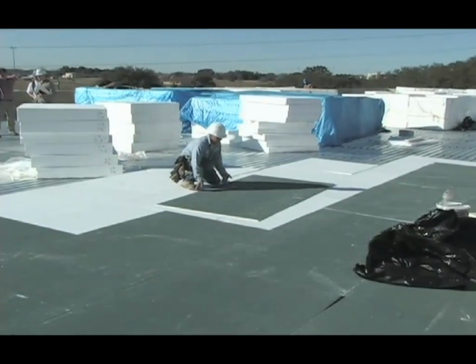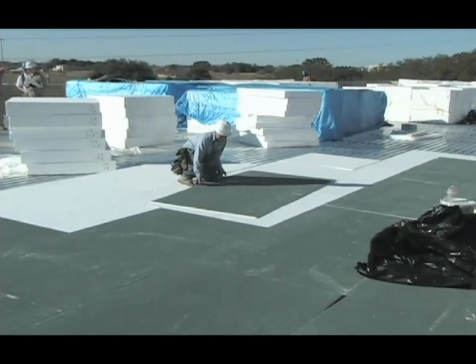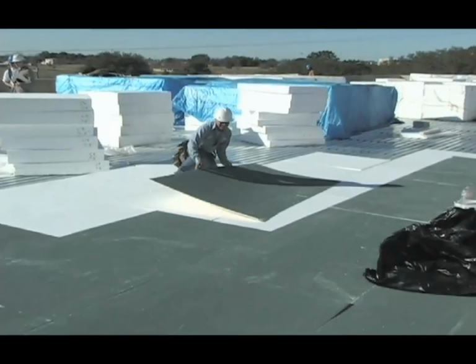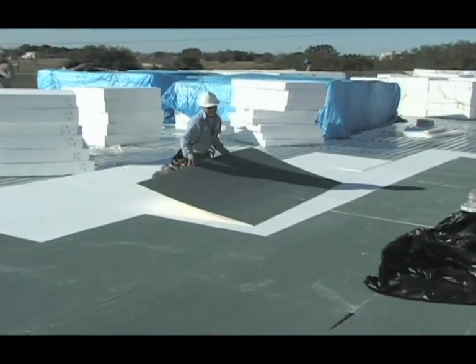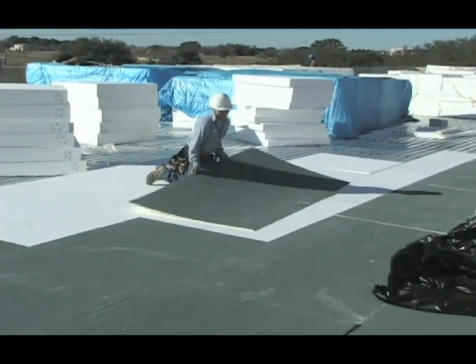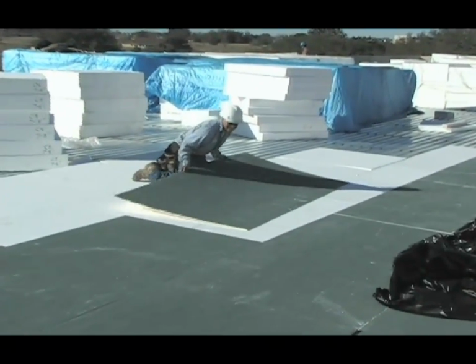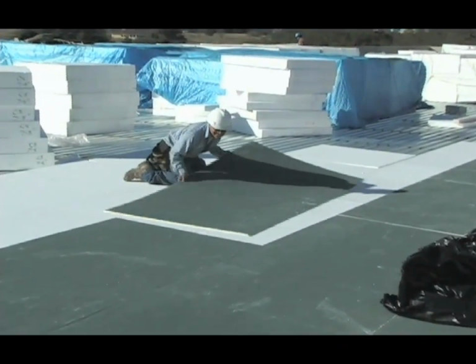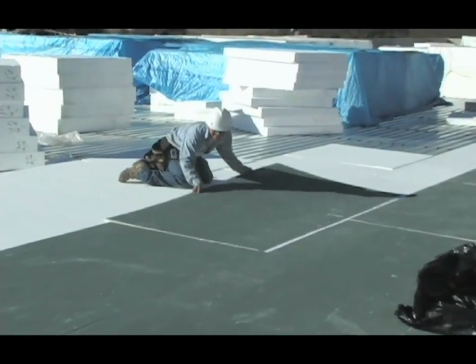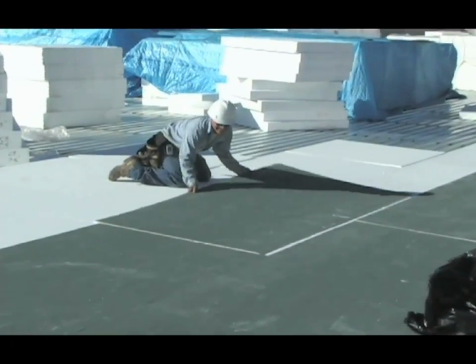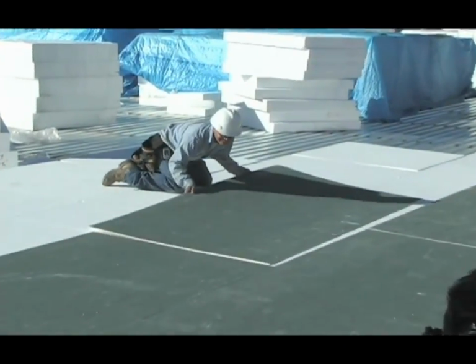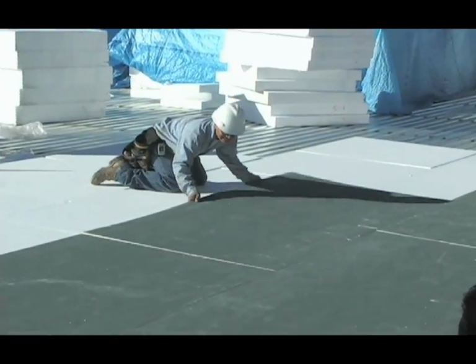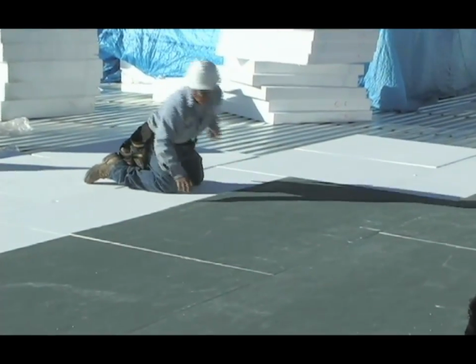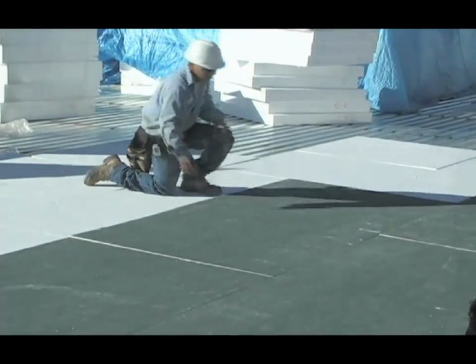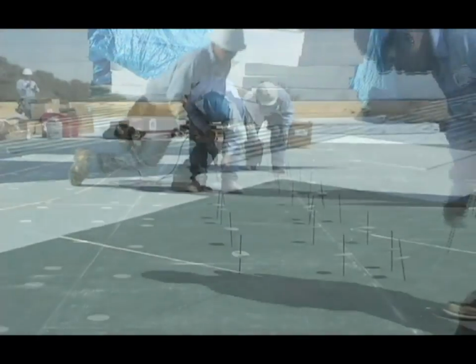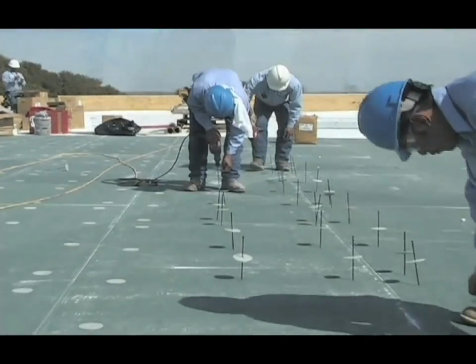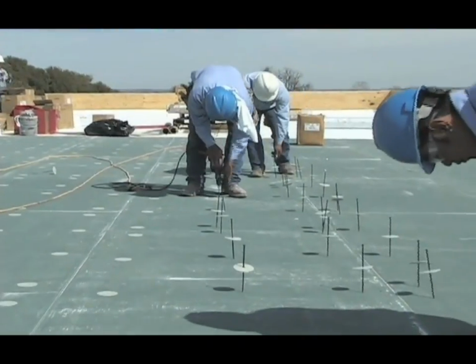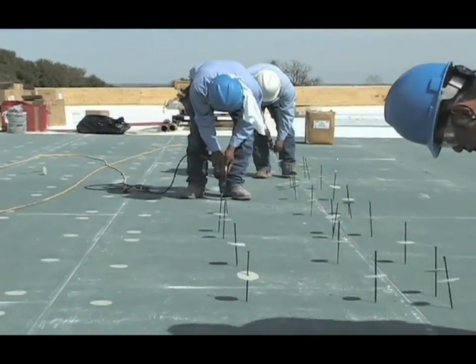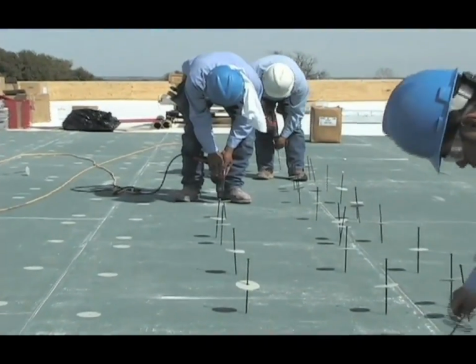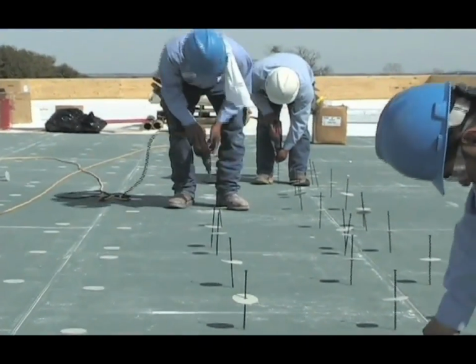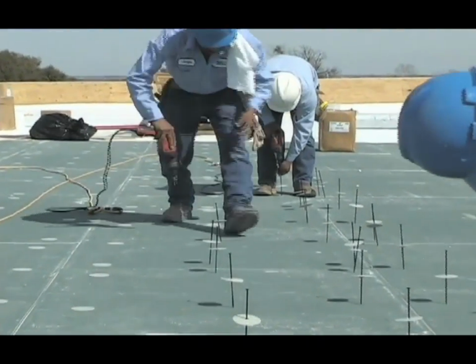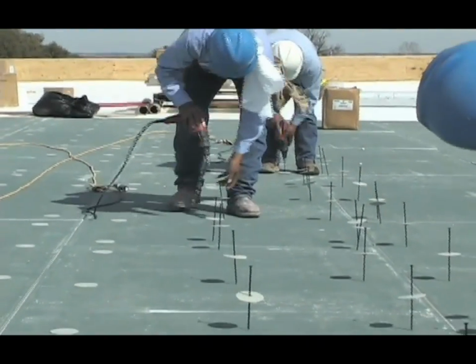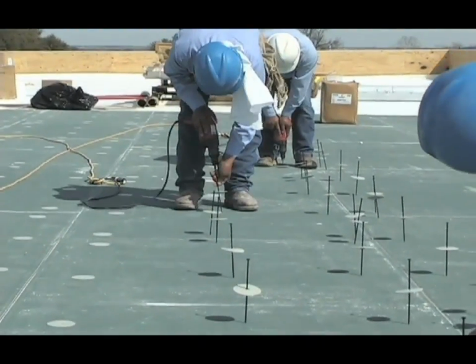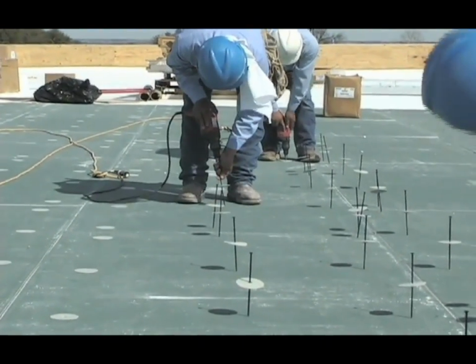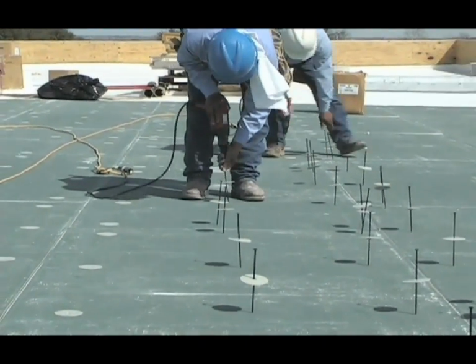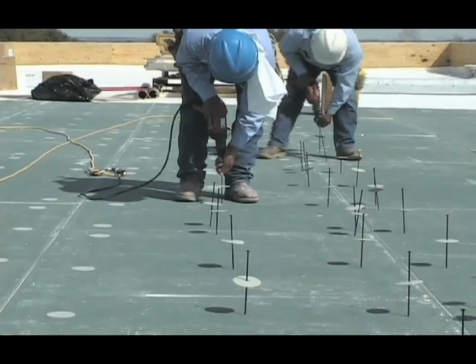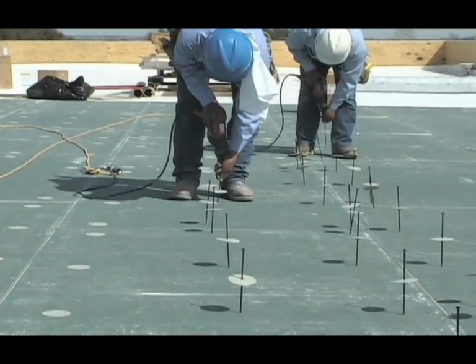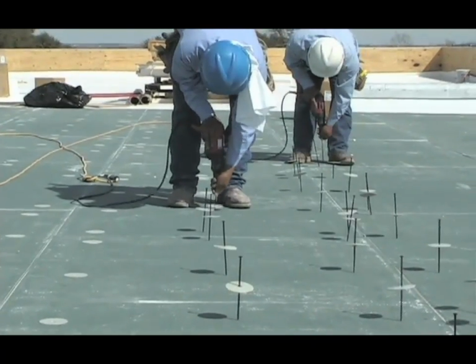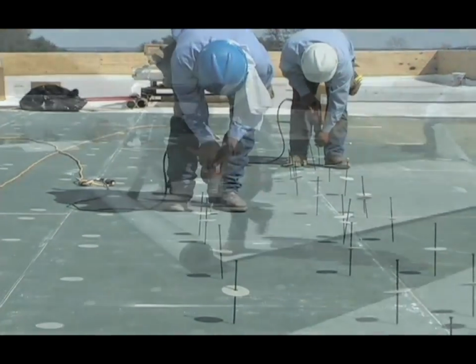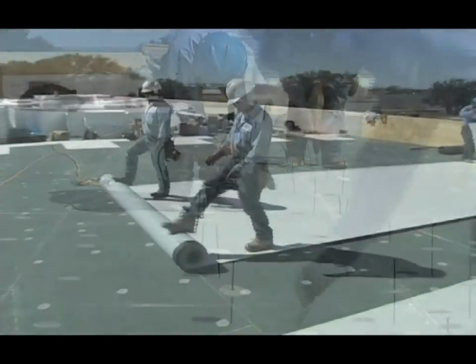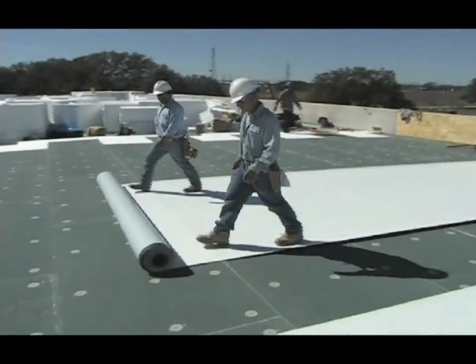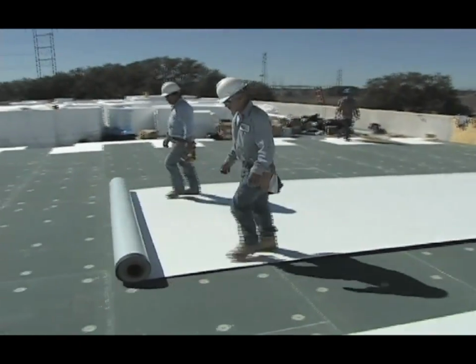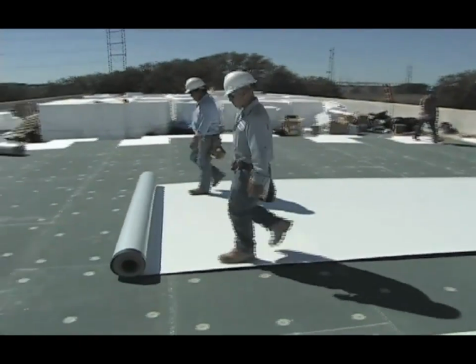The installation of TPO with Self-Adhering Technology begins with installing and fastening the insulation using the same fastener density as a conventional adhered system. The sheets are then kicked out and positioned.